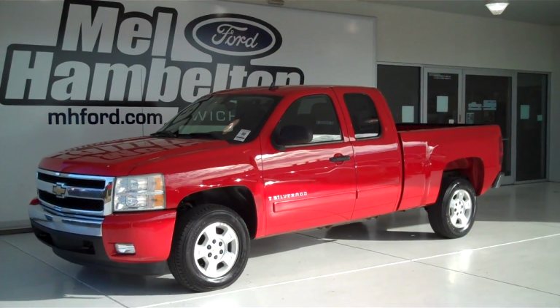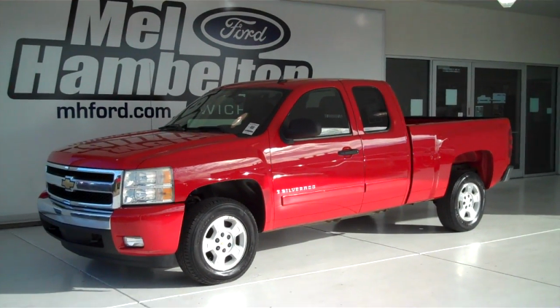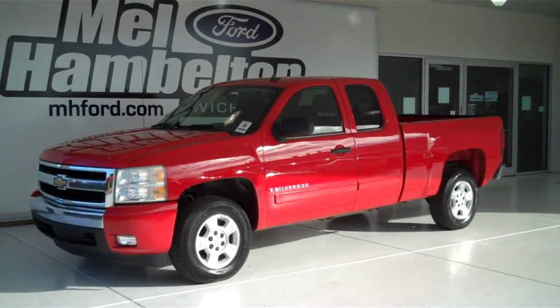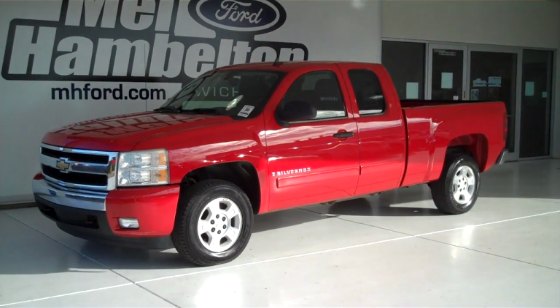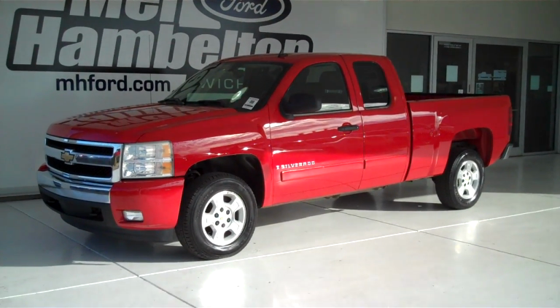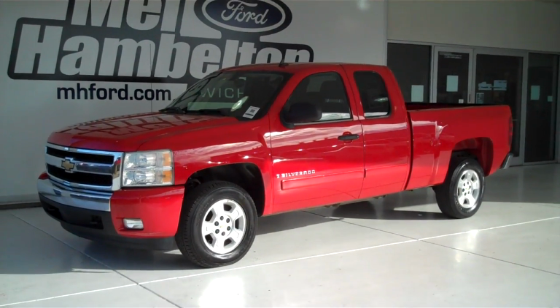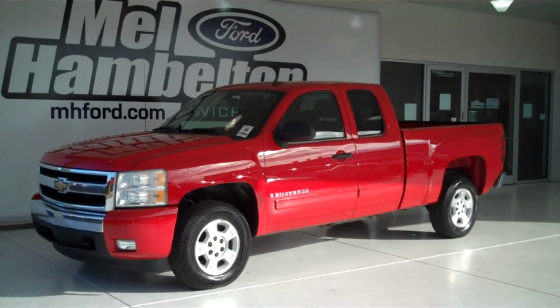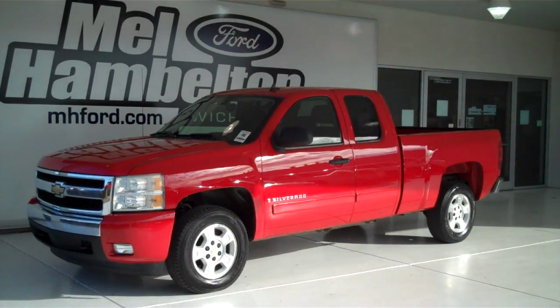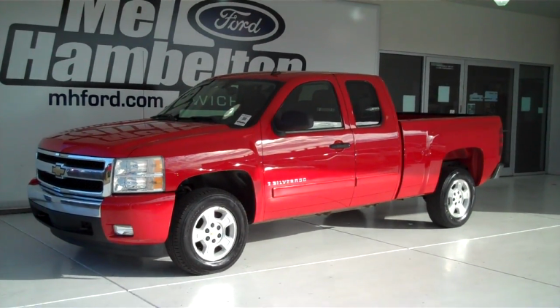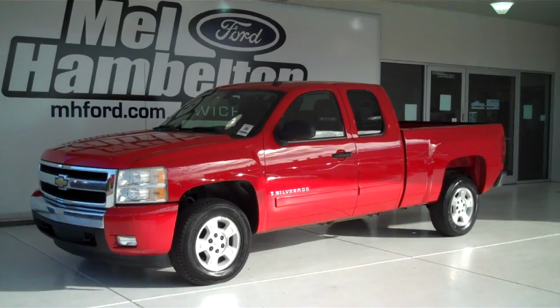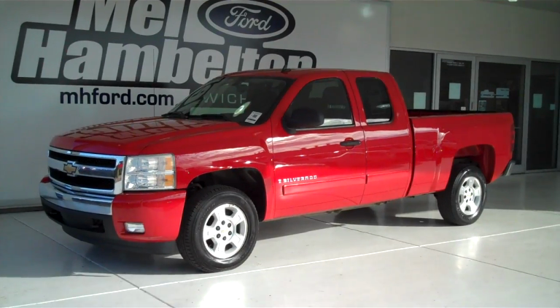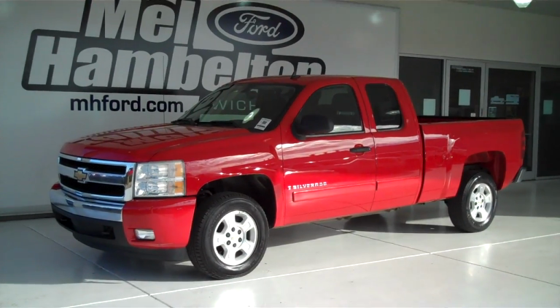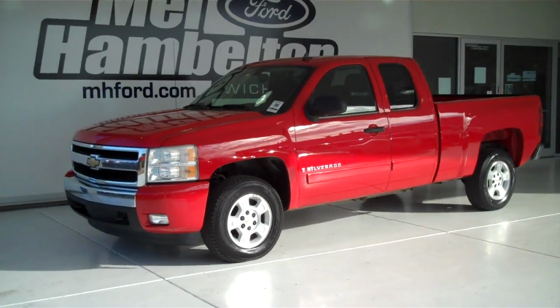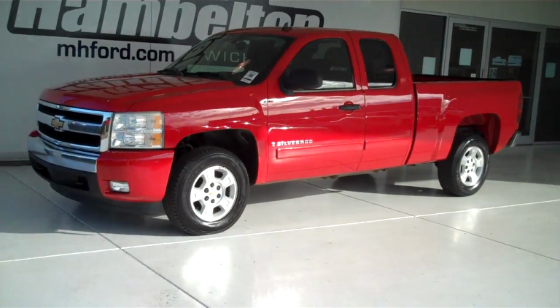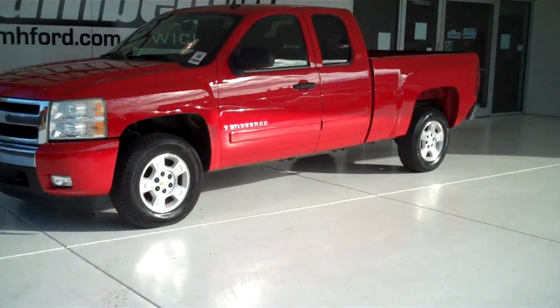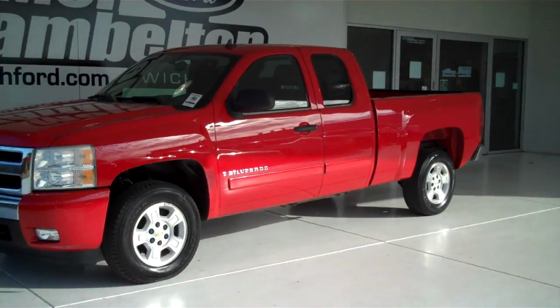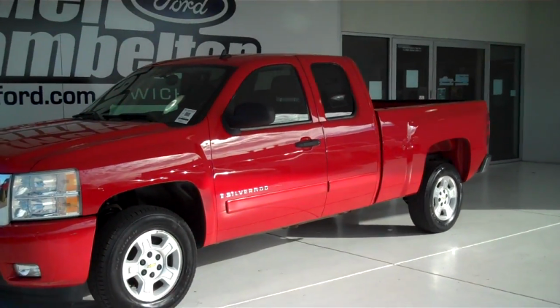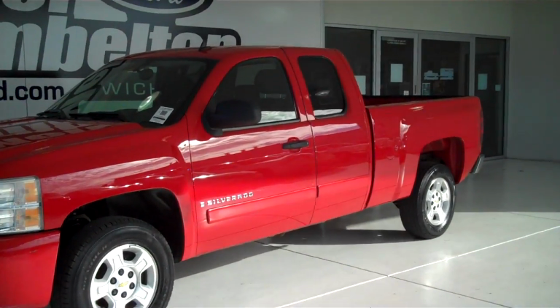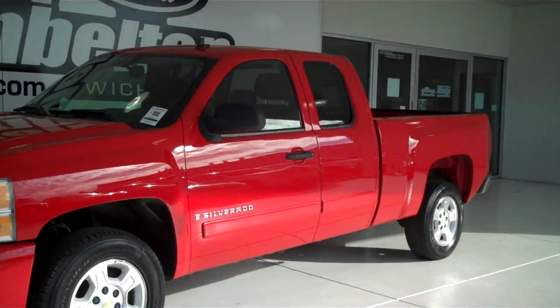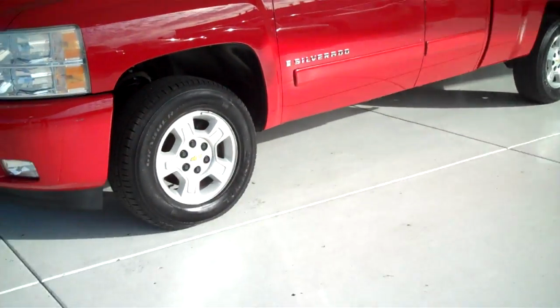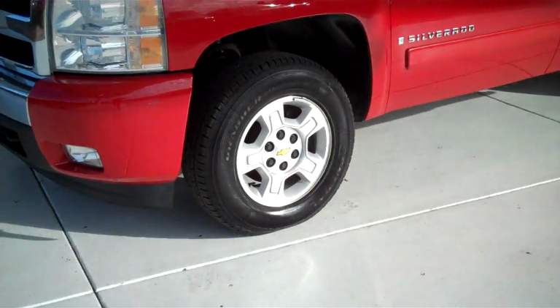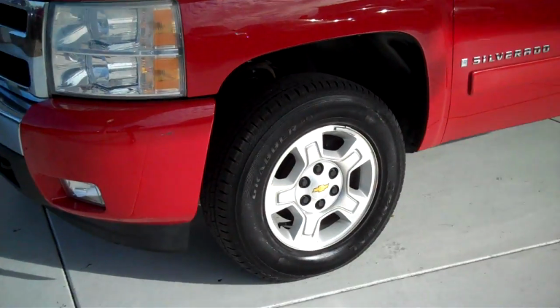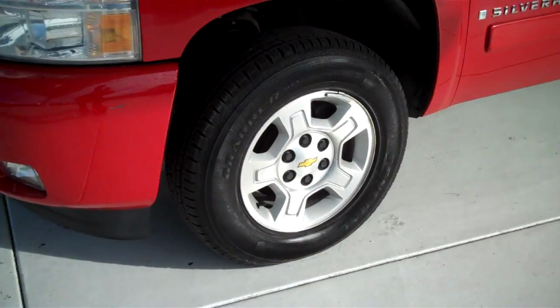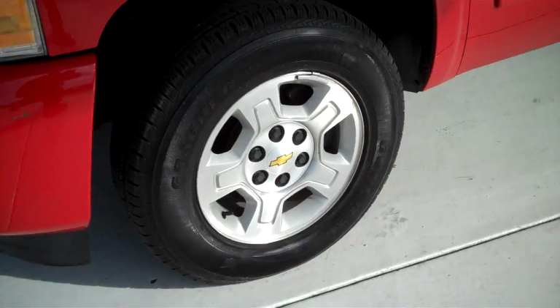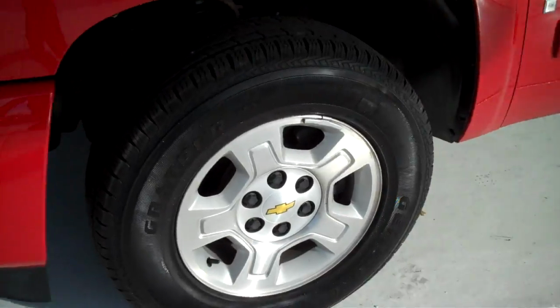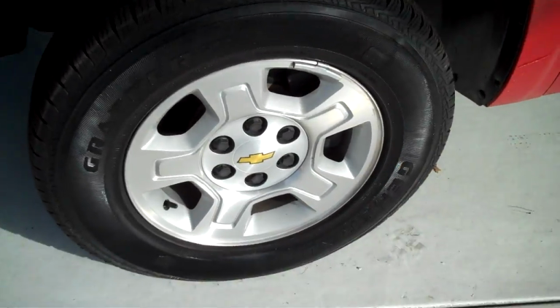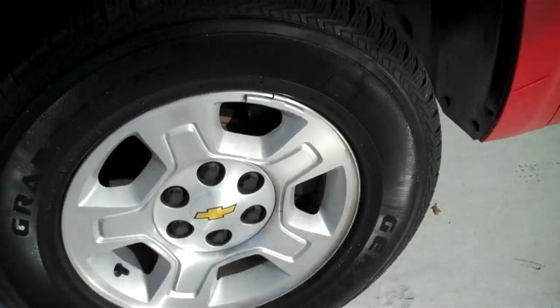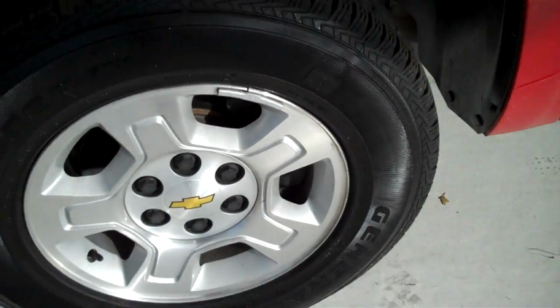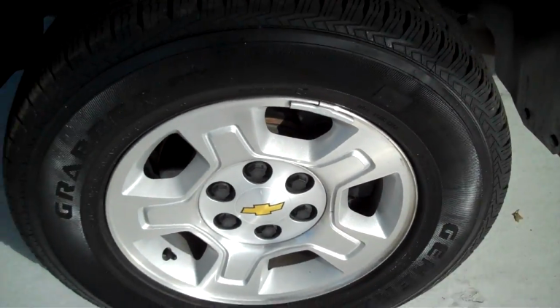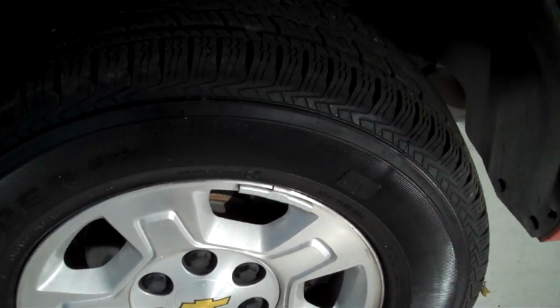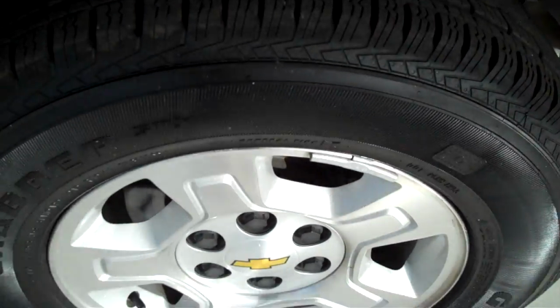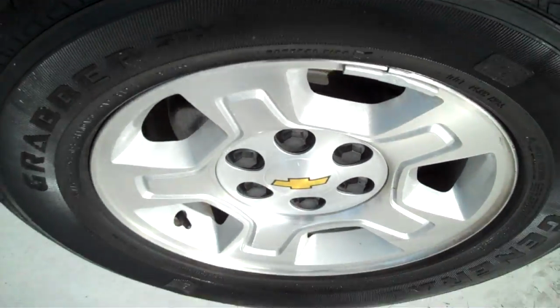121871B is a pre-owned 2007 Chevy Silverado LT. It is bright red in color, it has the factory alloy wheels, and it looks like it's sitting on a brand new set of tires.